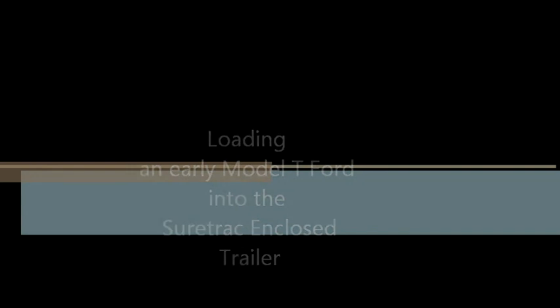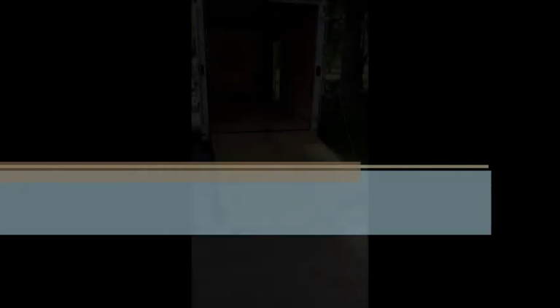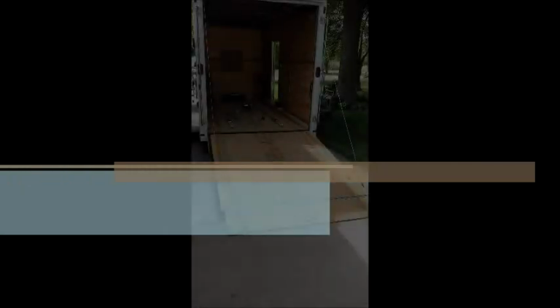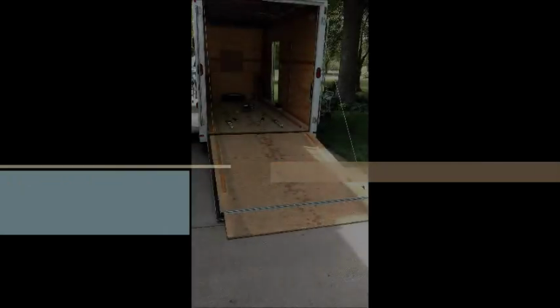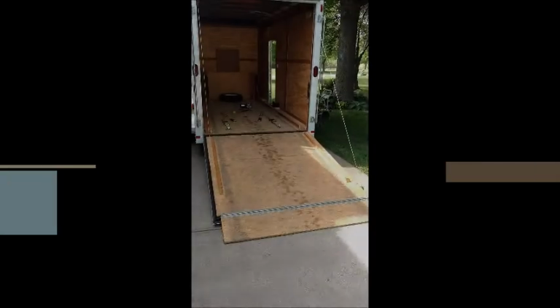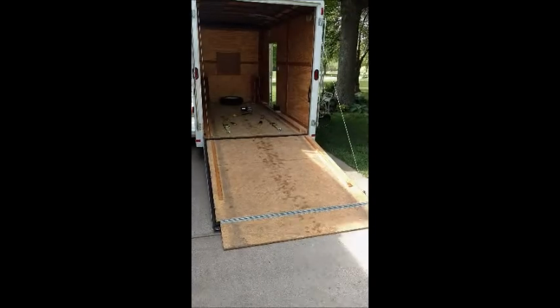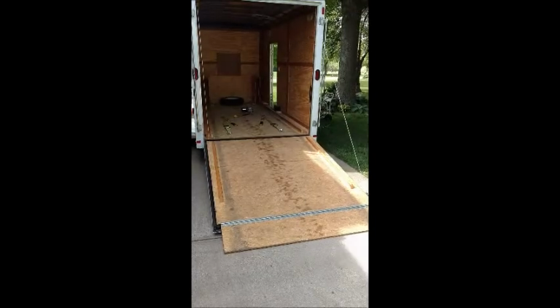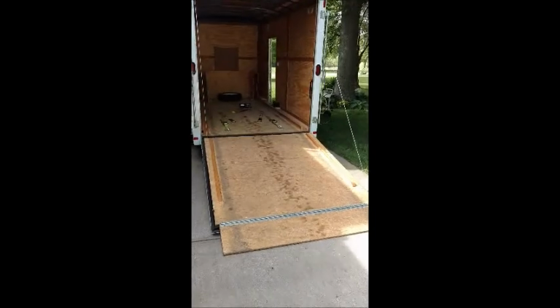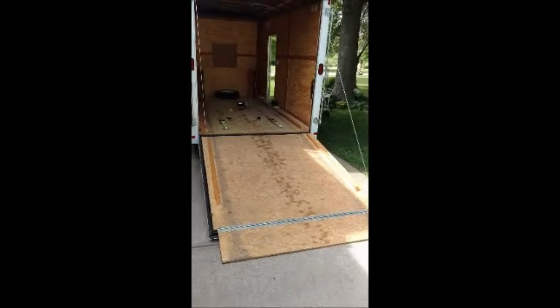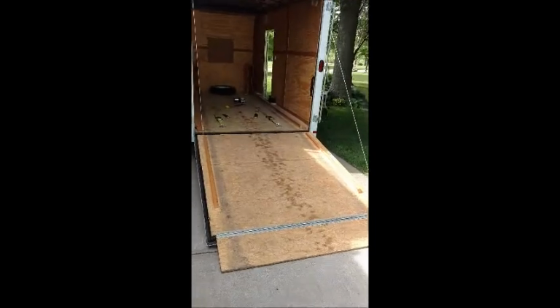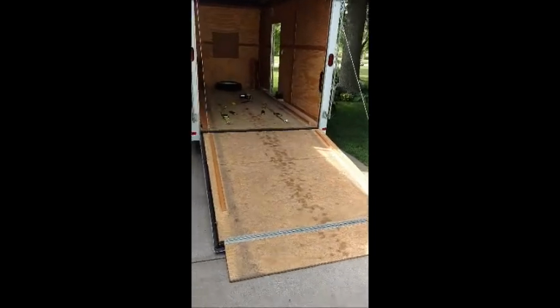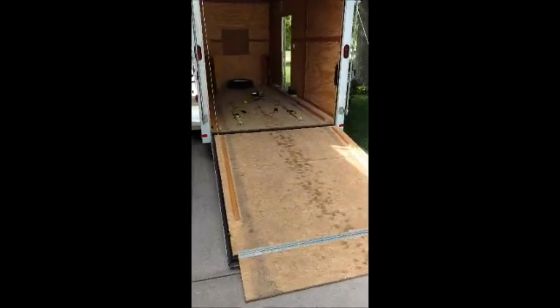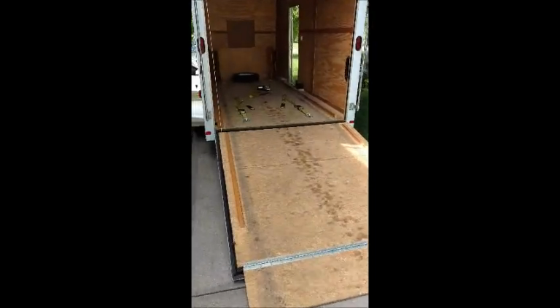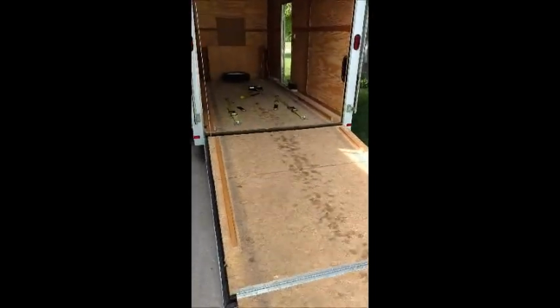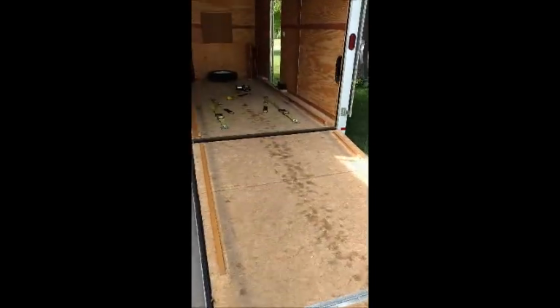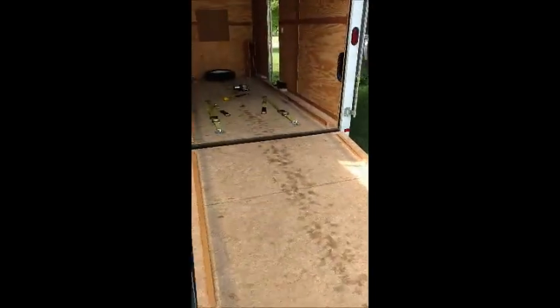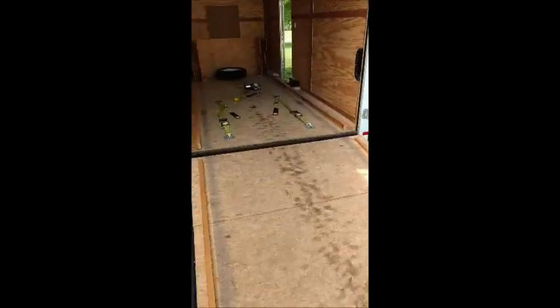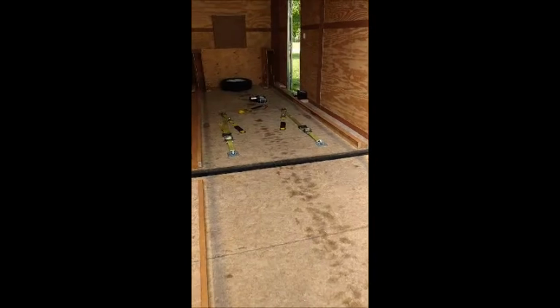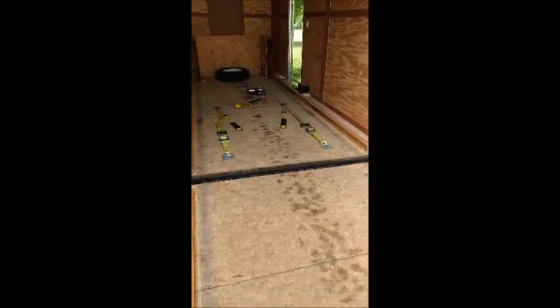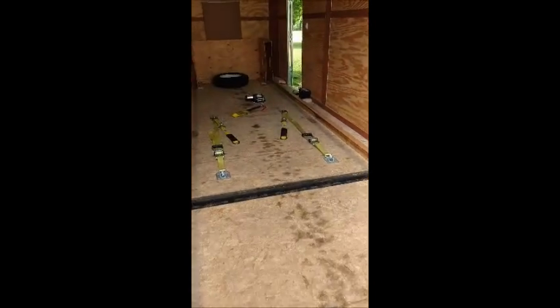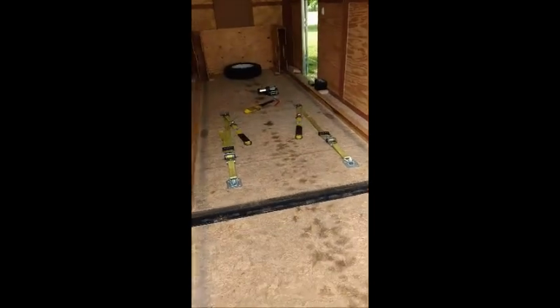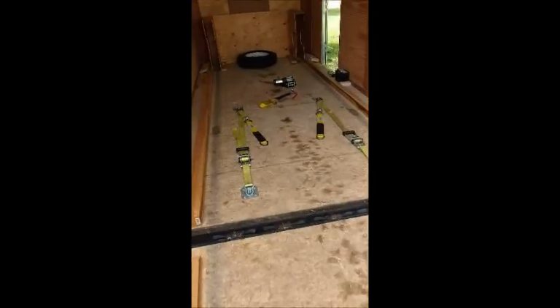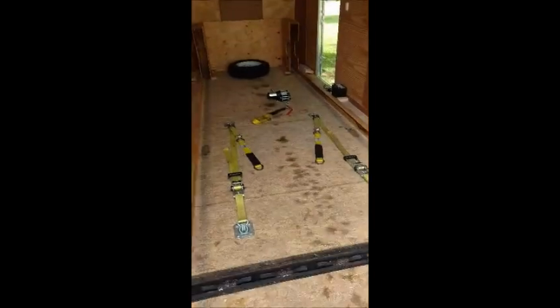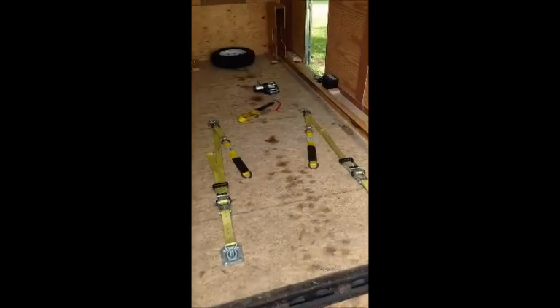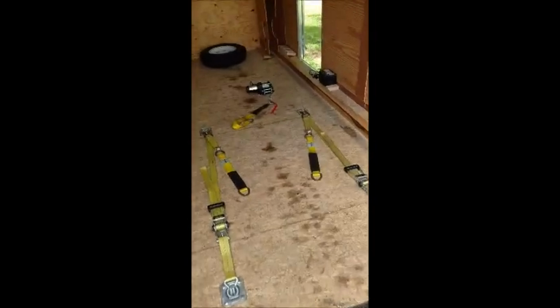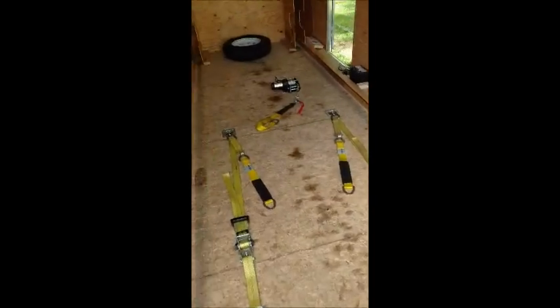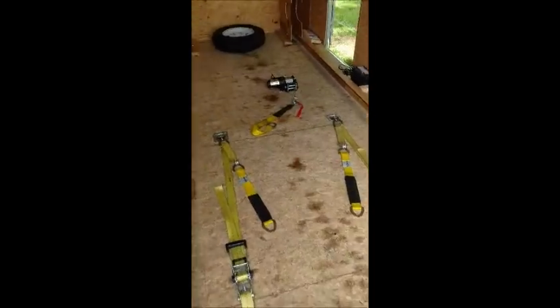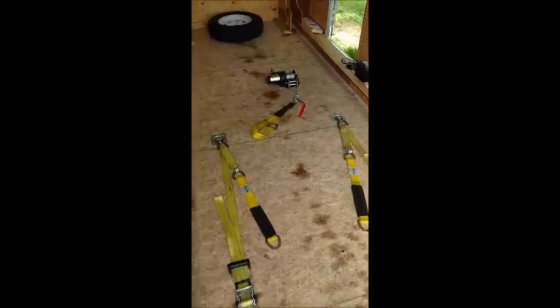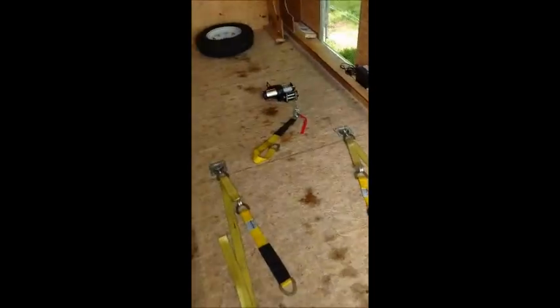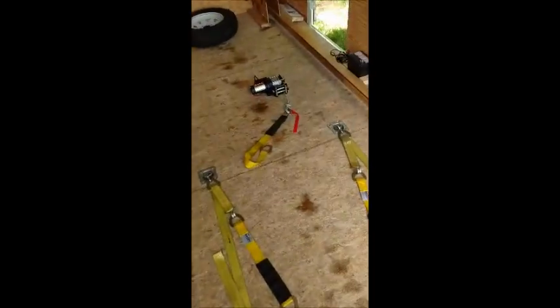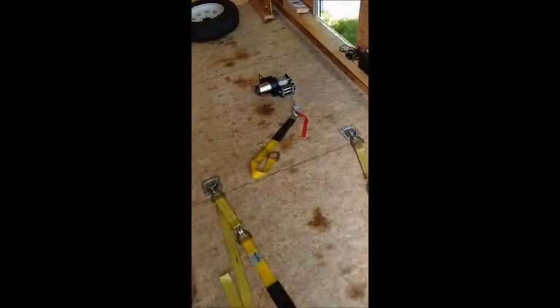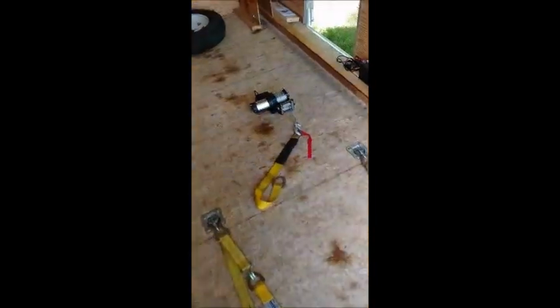Hello, Paul. I'm making a quick video of how I load my Model T into the trailer. Hope this helps.